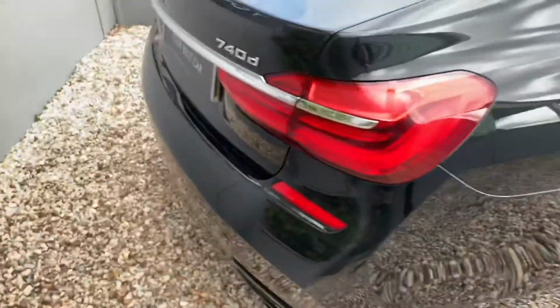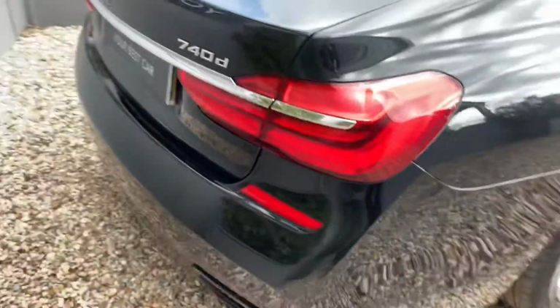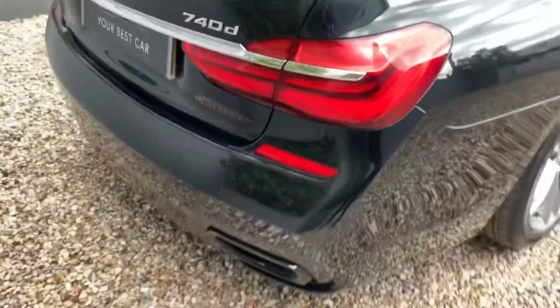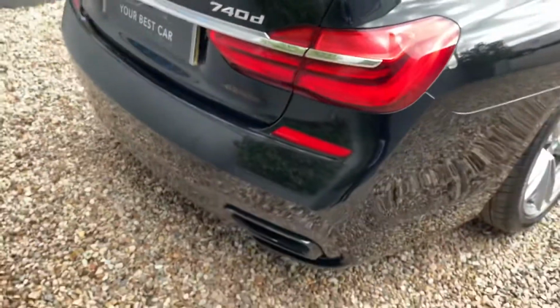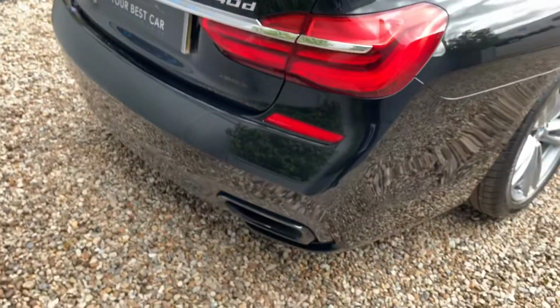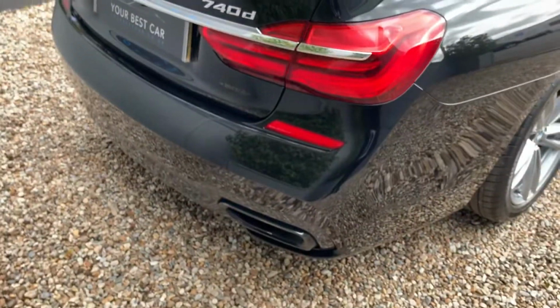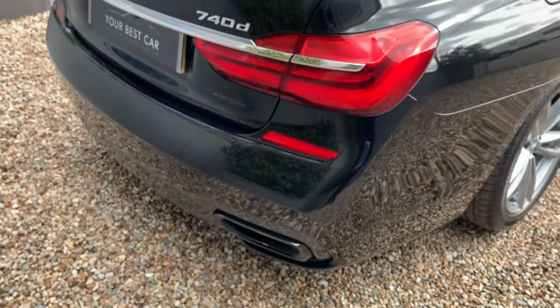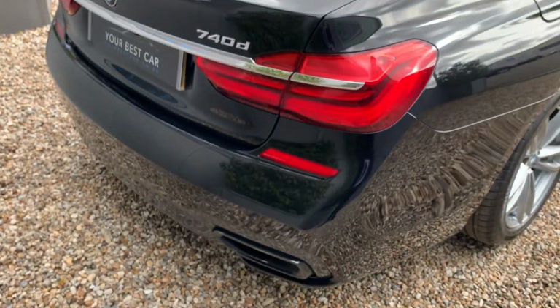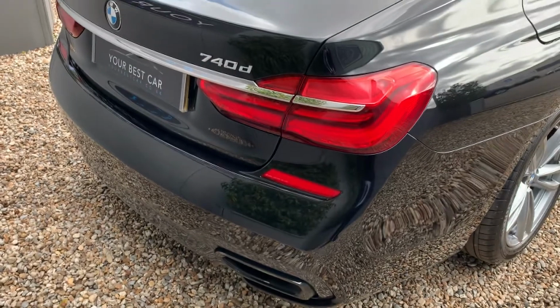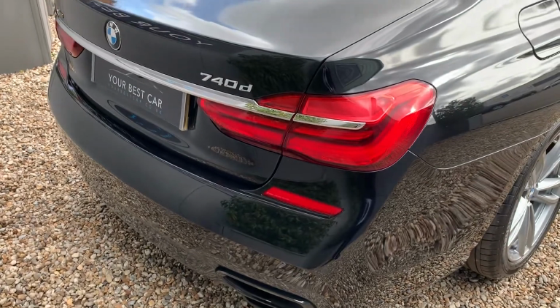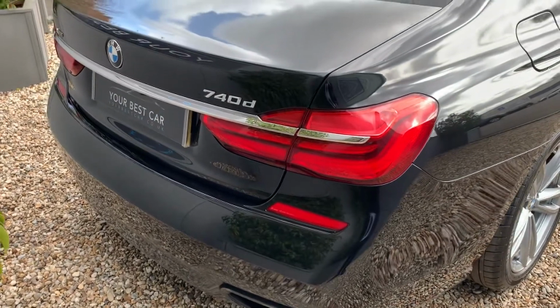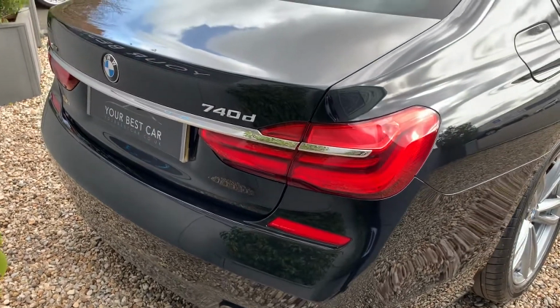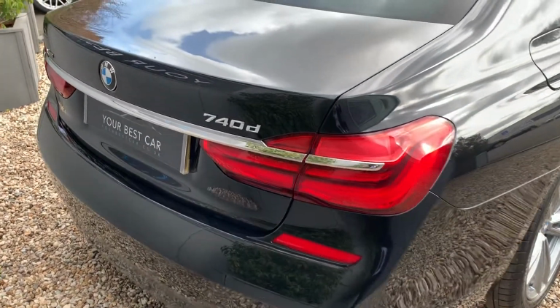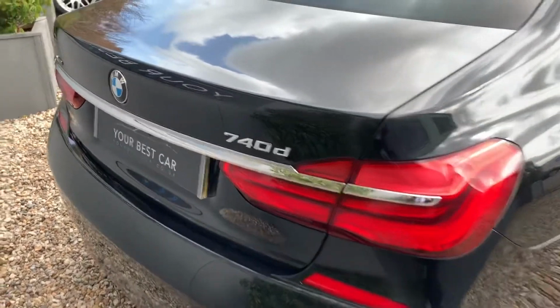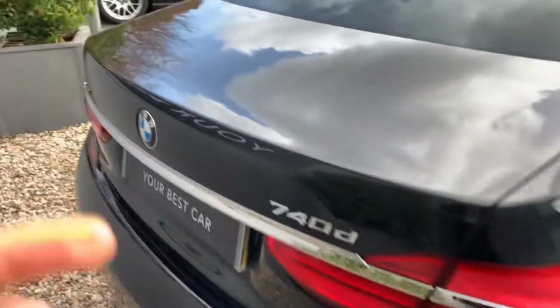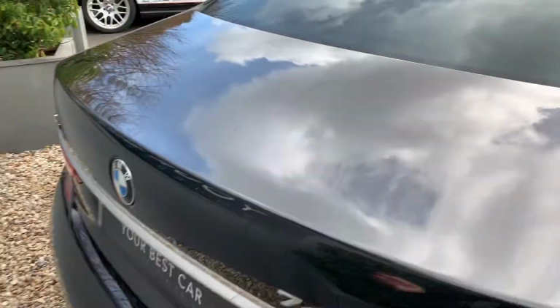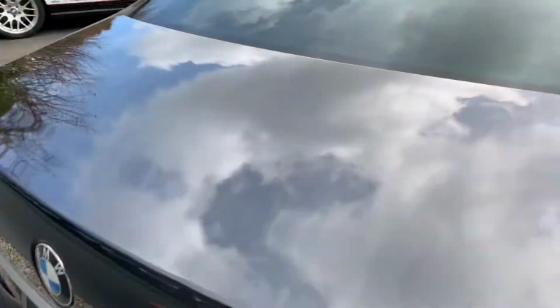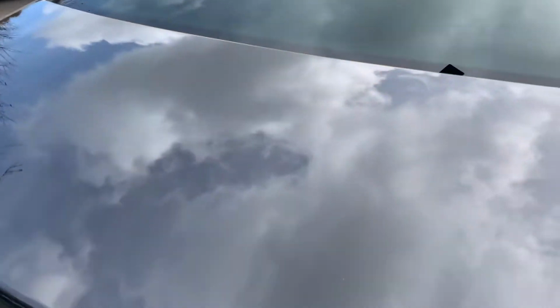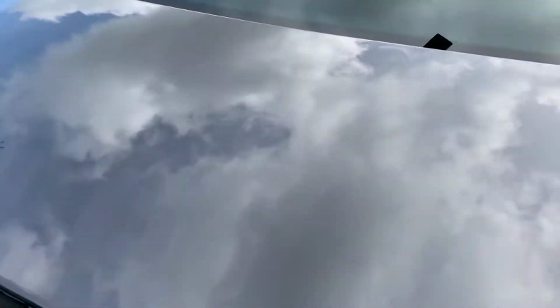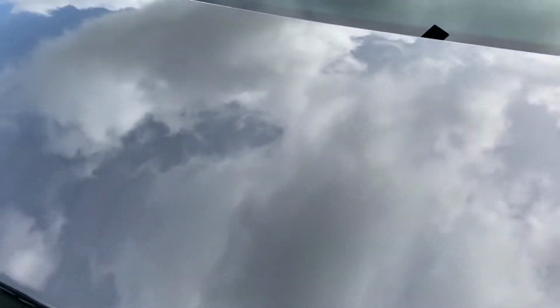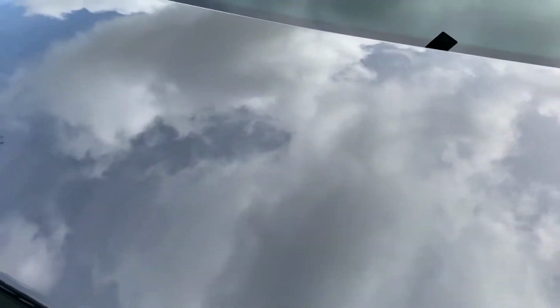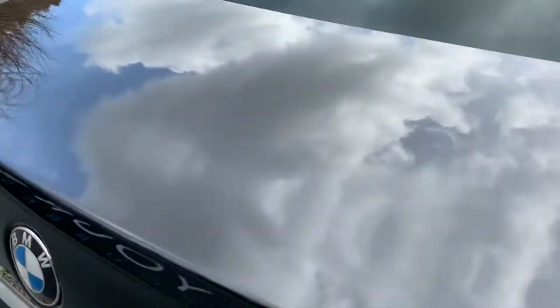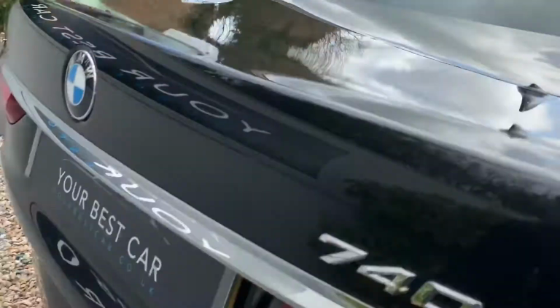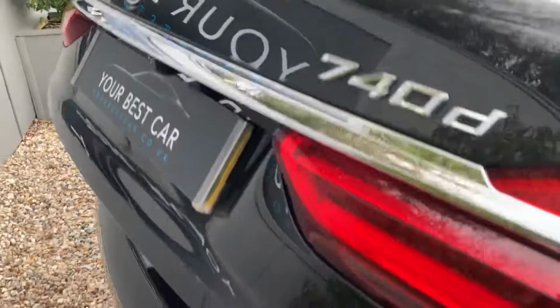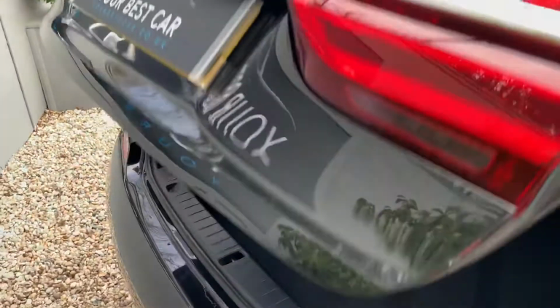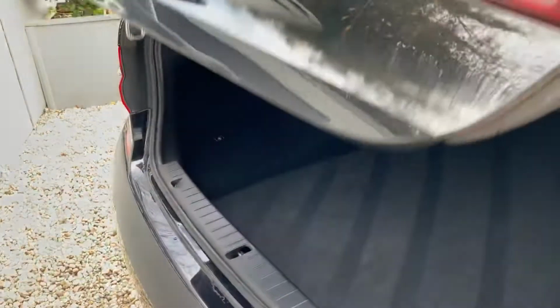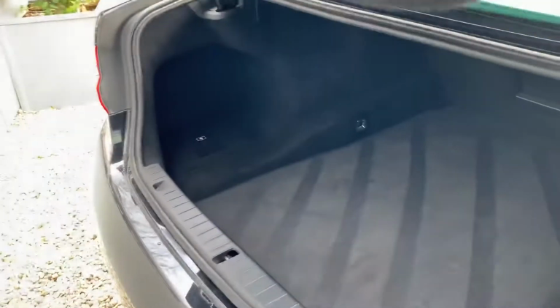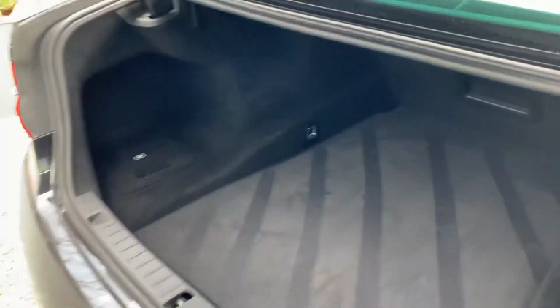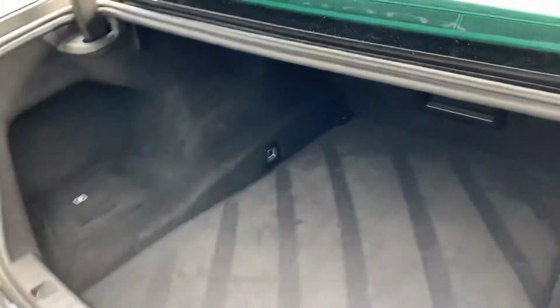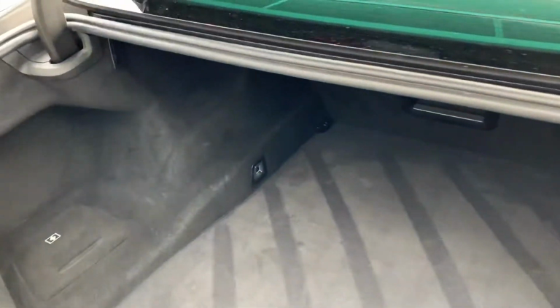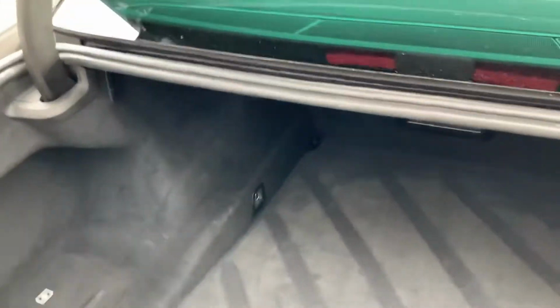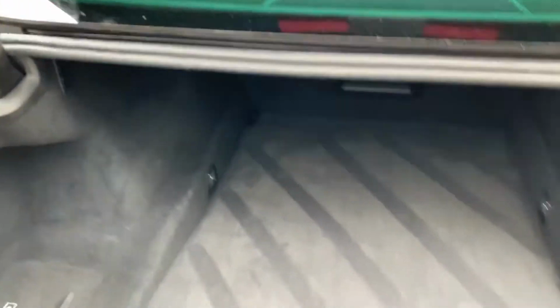Moving around to the stunning rear of the car — absolutely beautiful. It's got 360 cameras as well, so they're really easy to park.